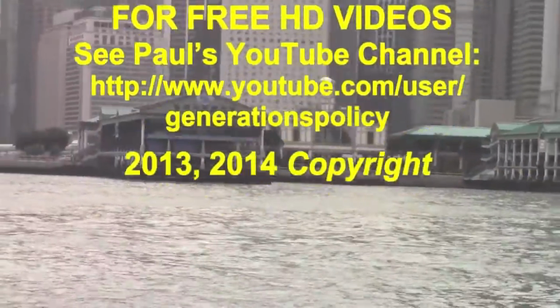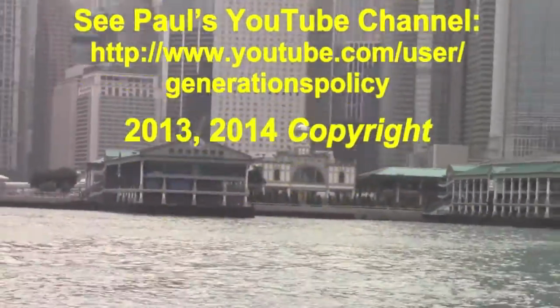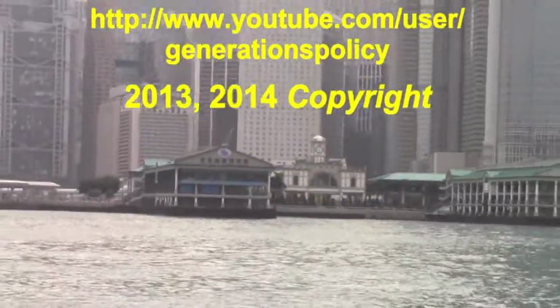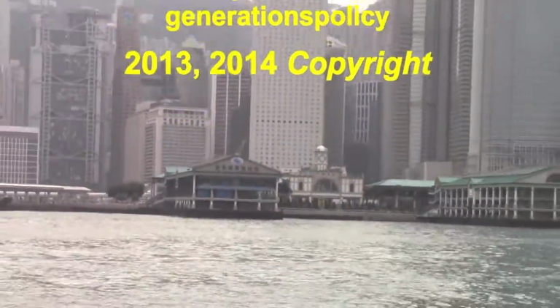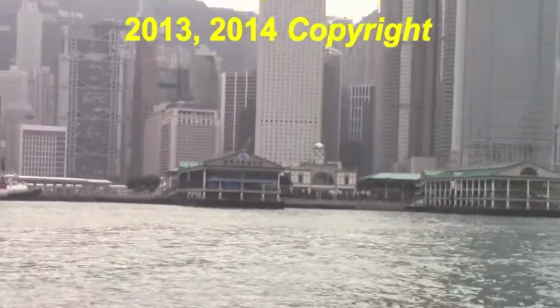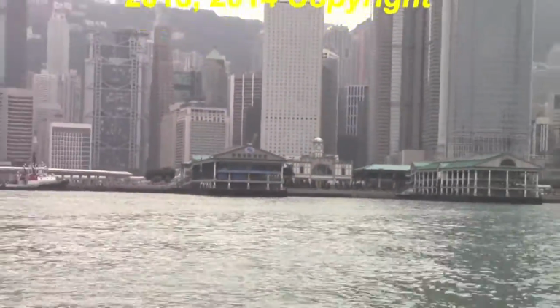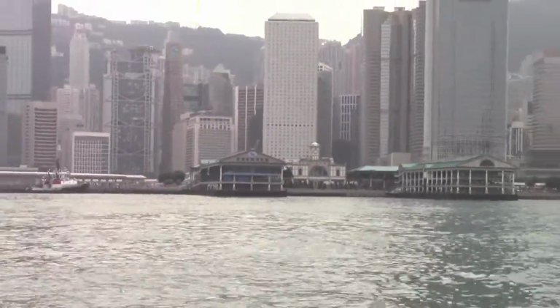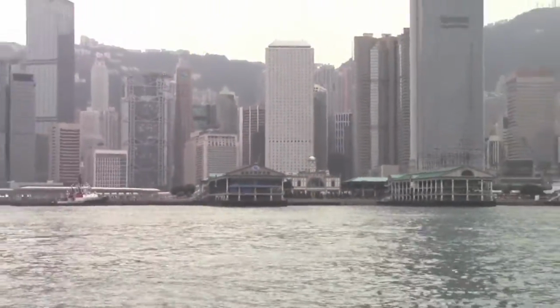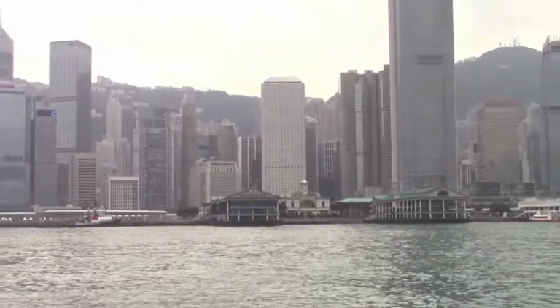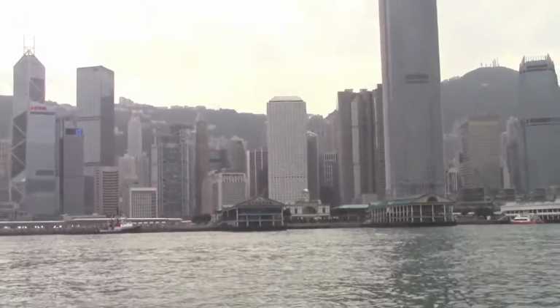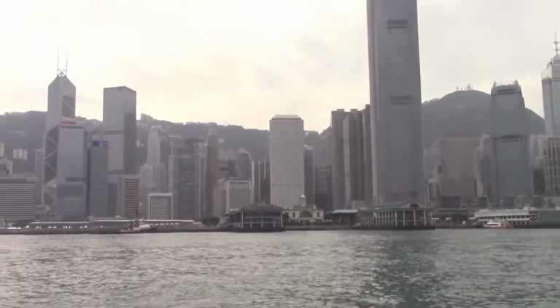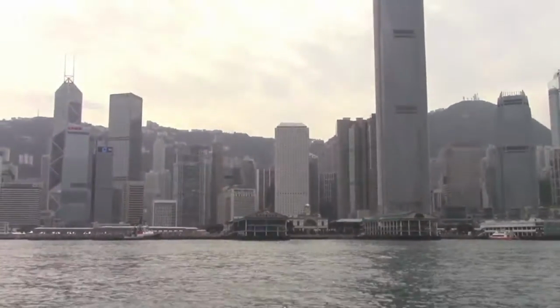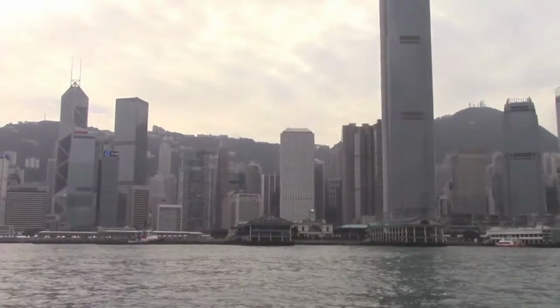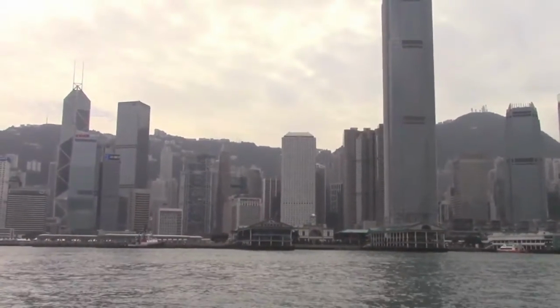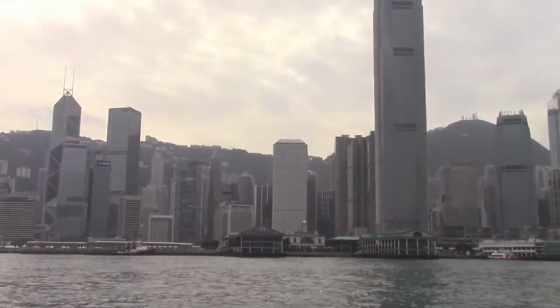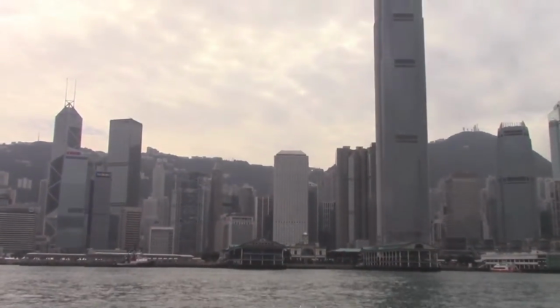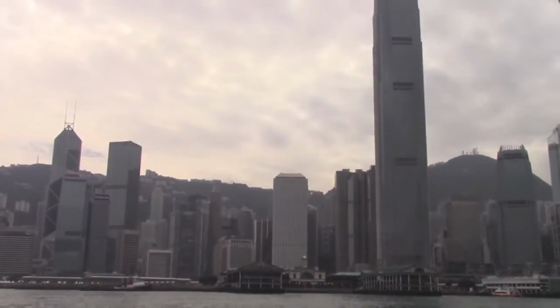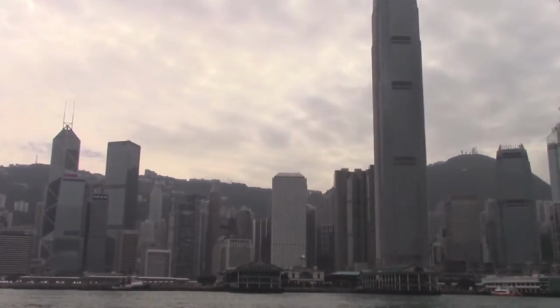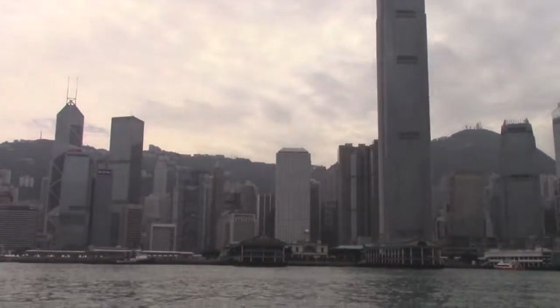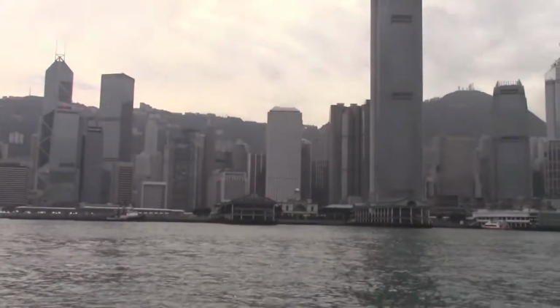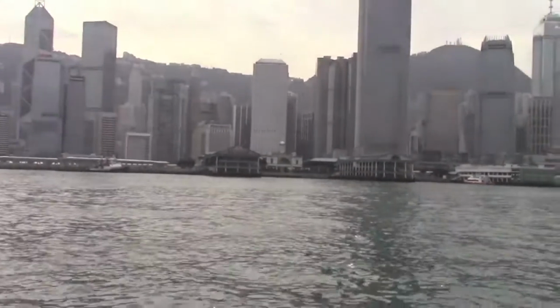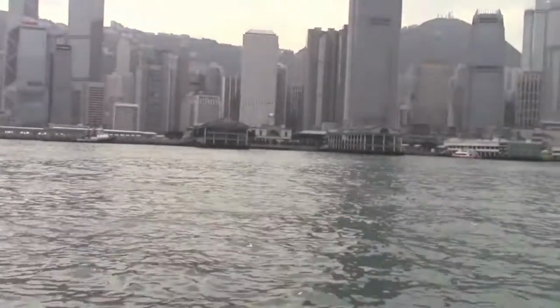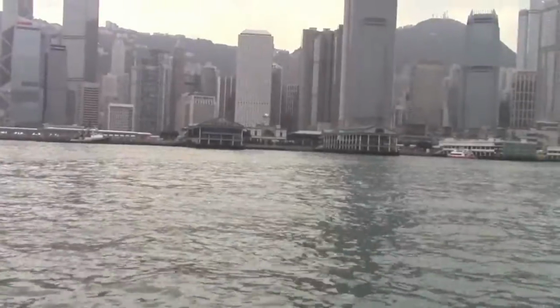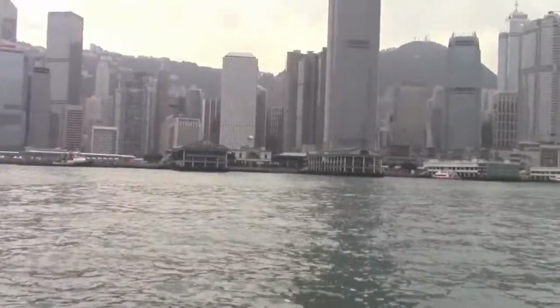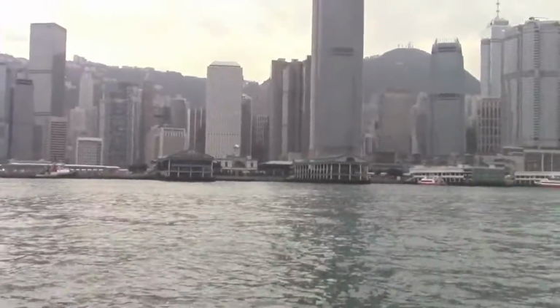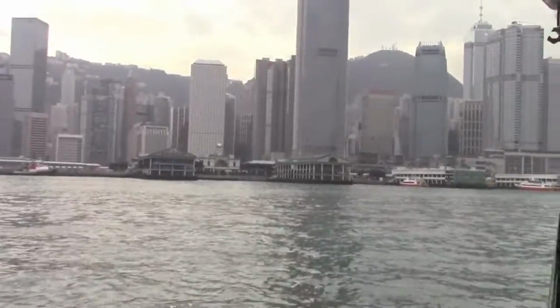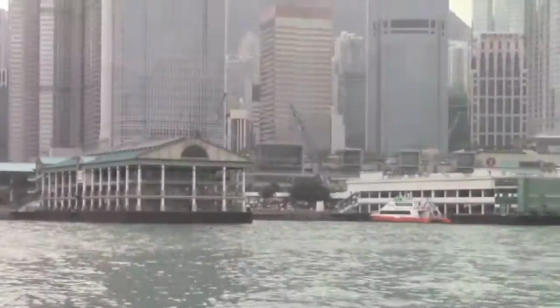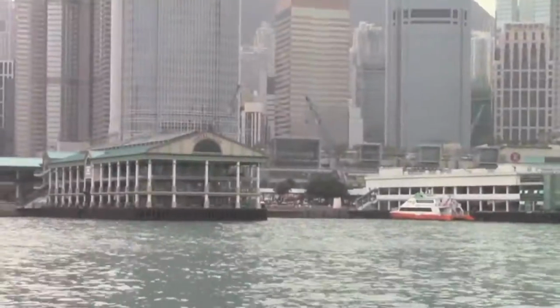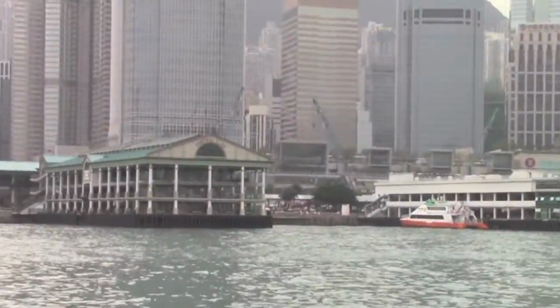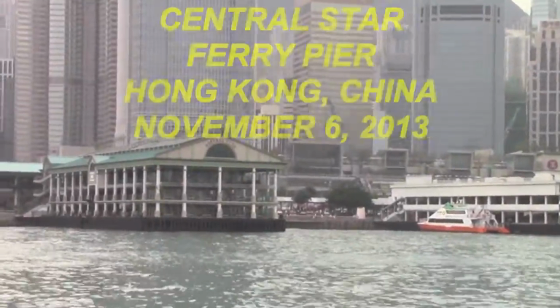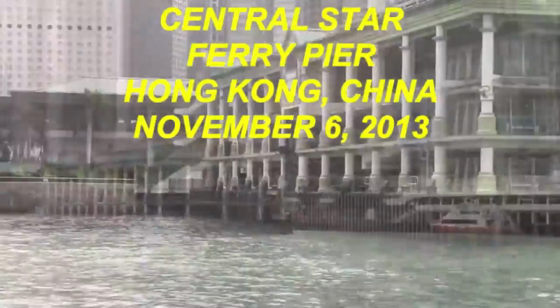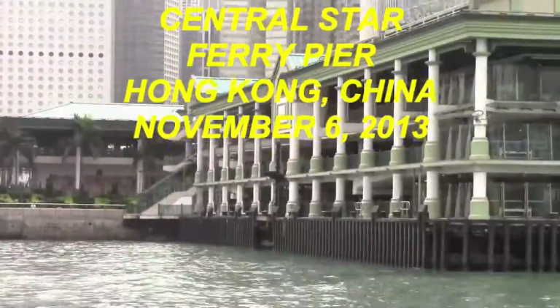Here's the terminal that we're going to be ending our trip at. It's called the Hong Kong Central Star Ferry Terminal, or pier, if you will.